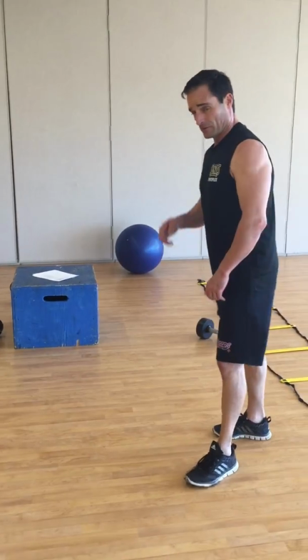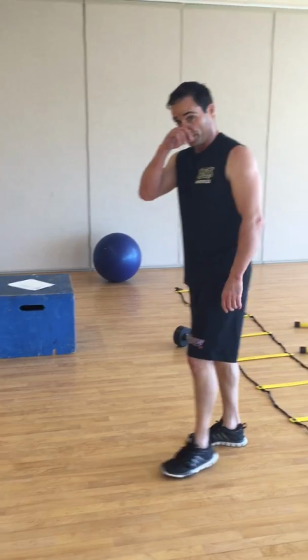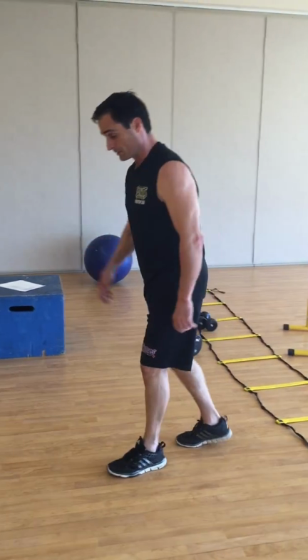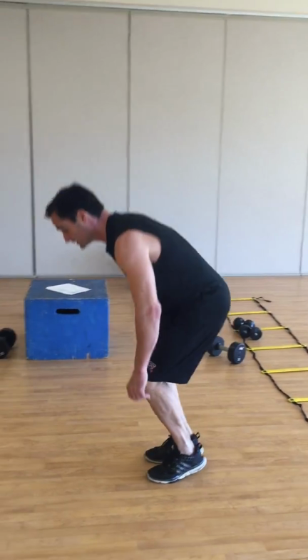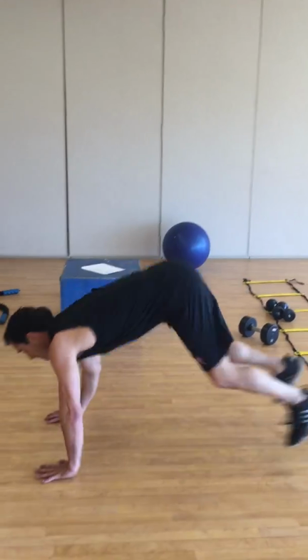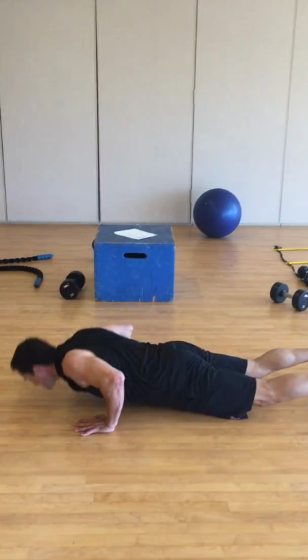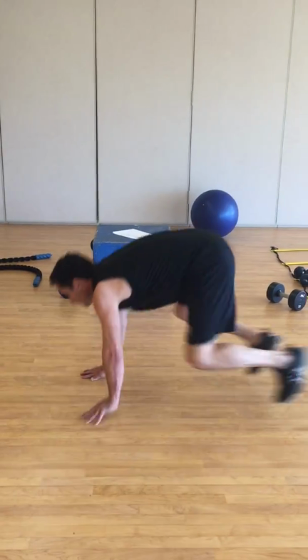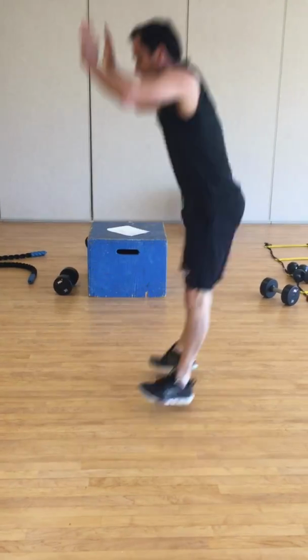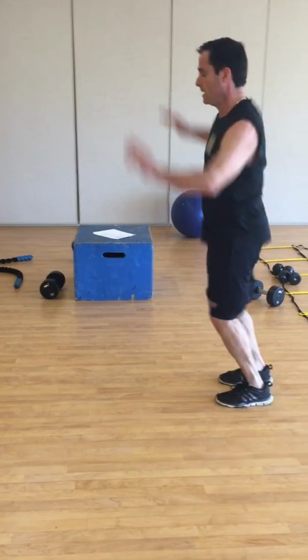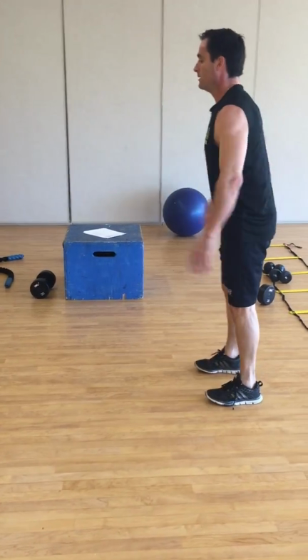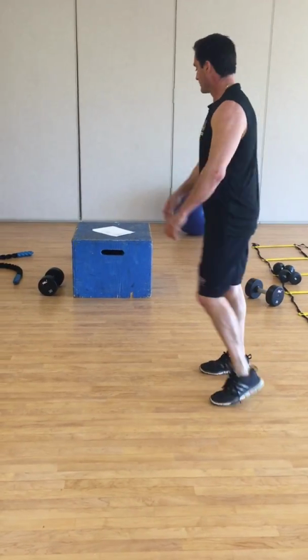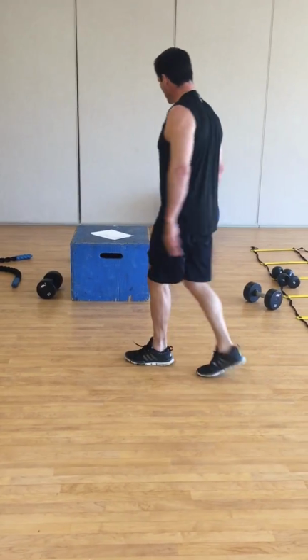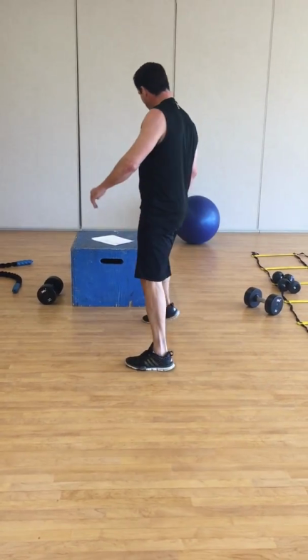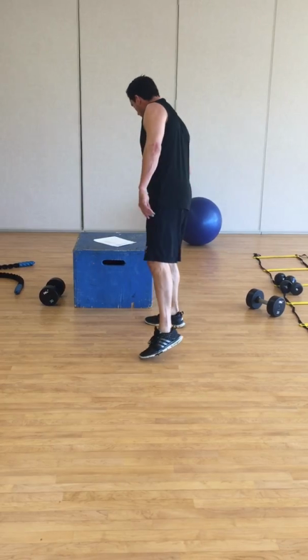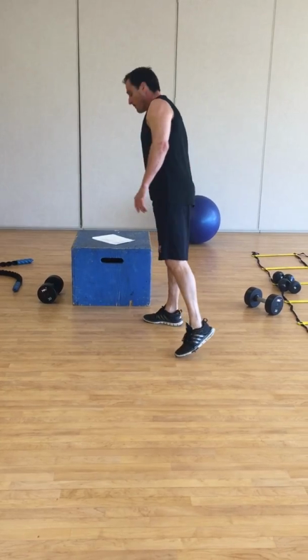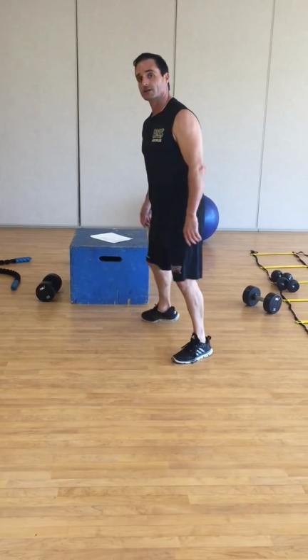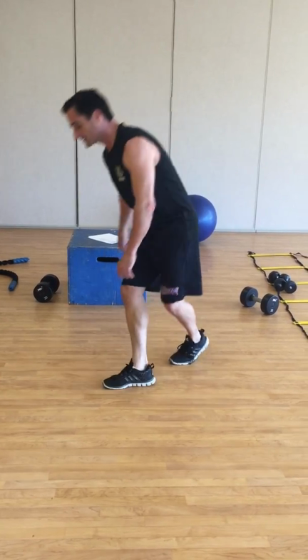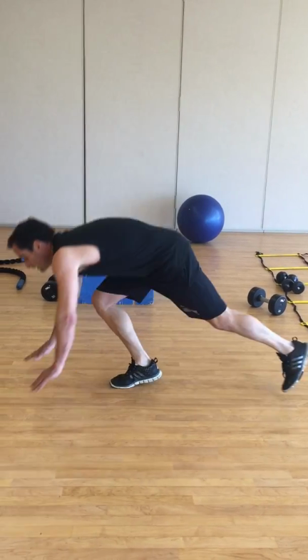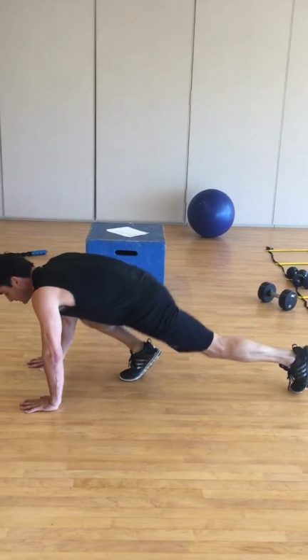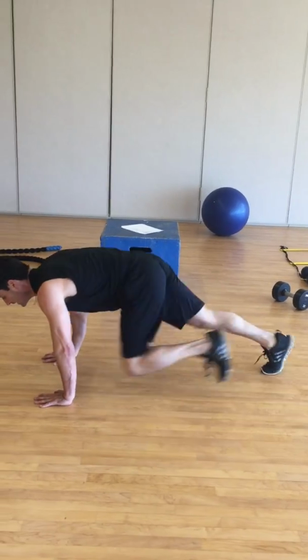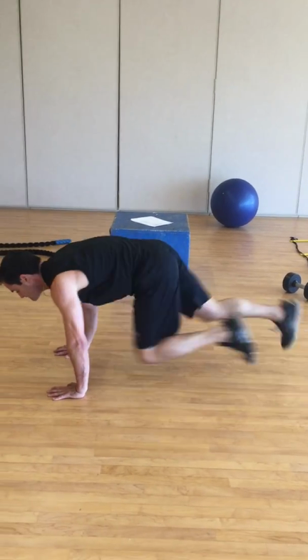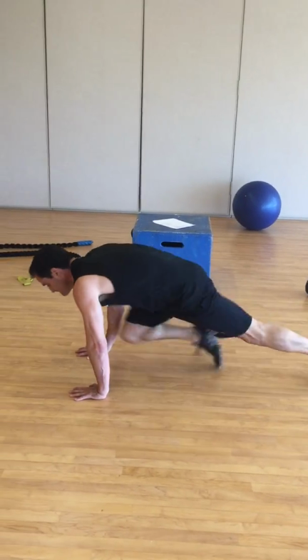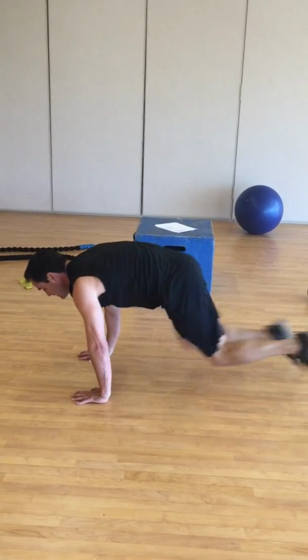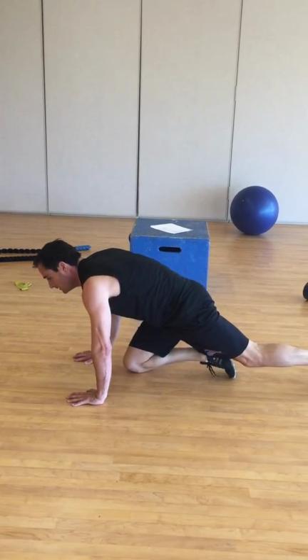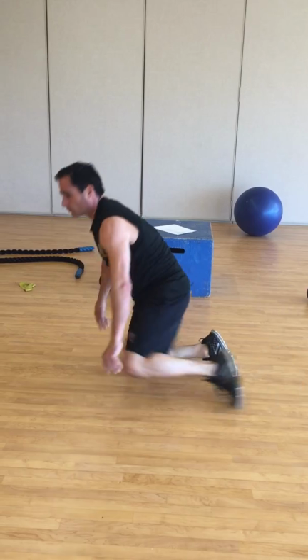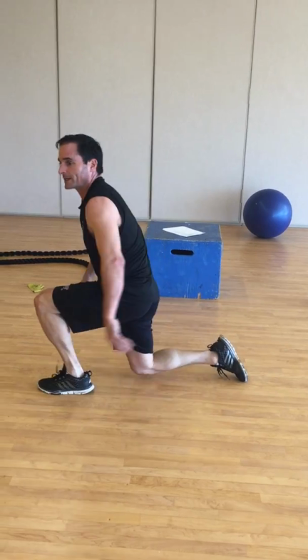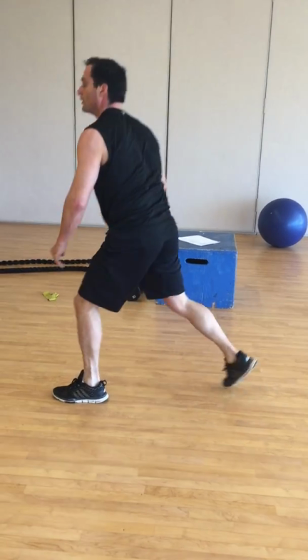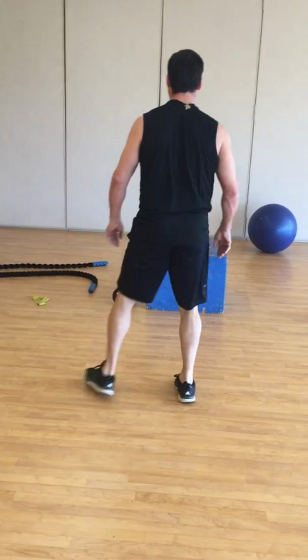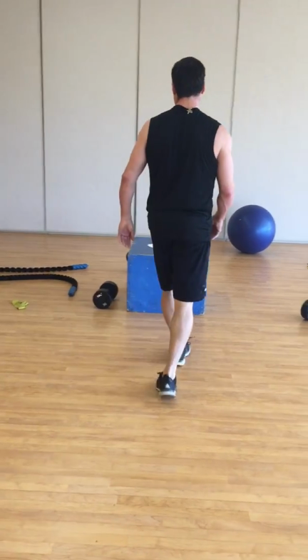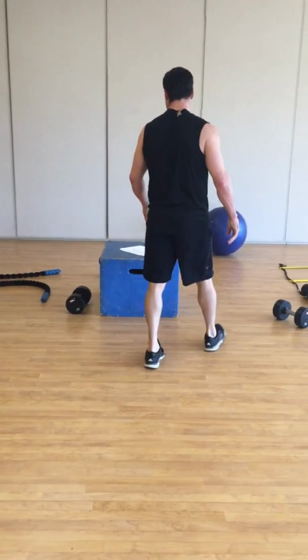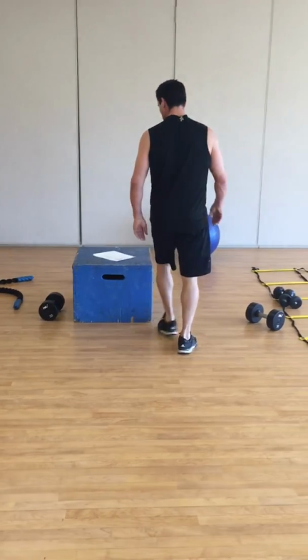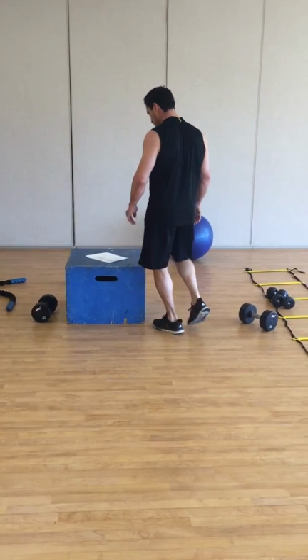Everyone's familiar with burpees — that's number one. Mountain climbers: keep it nice and tight, 20 seconds with no rest. This one will really challenge you.